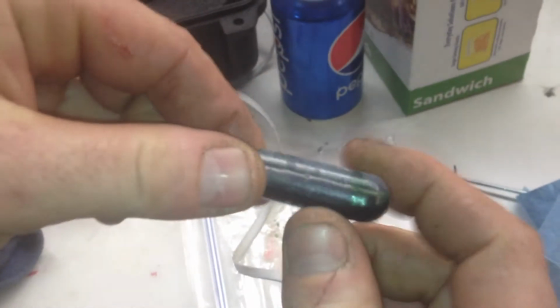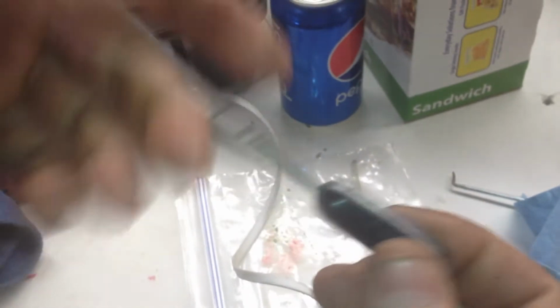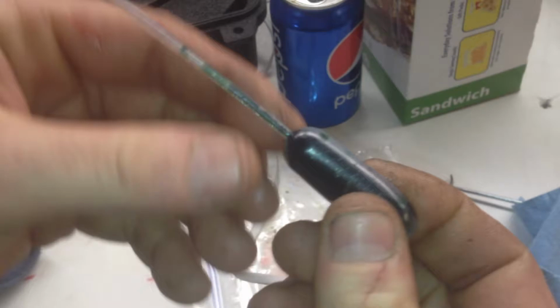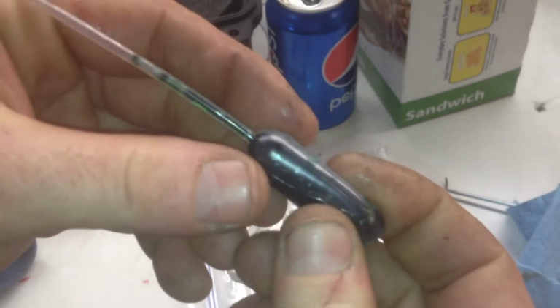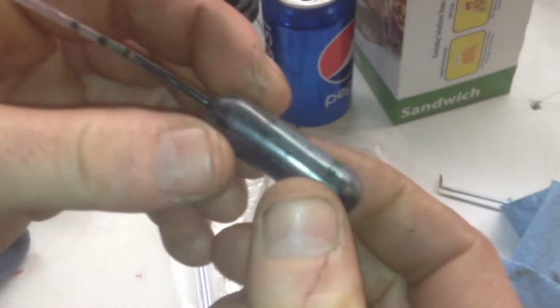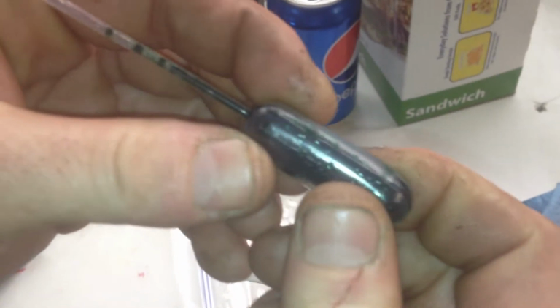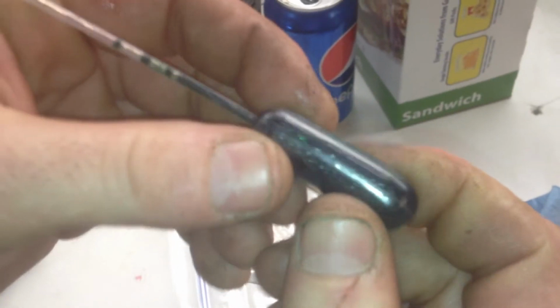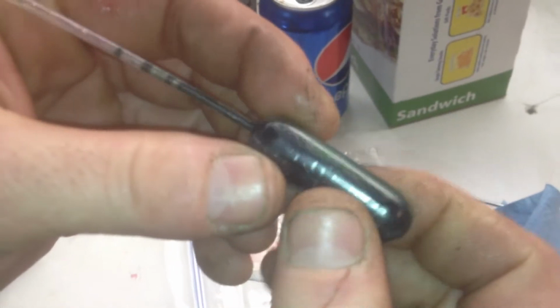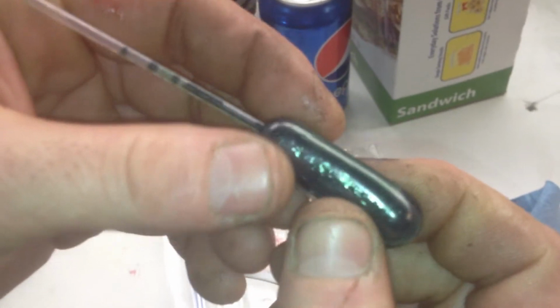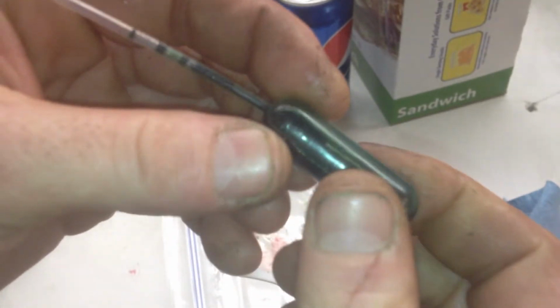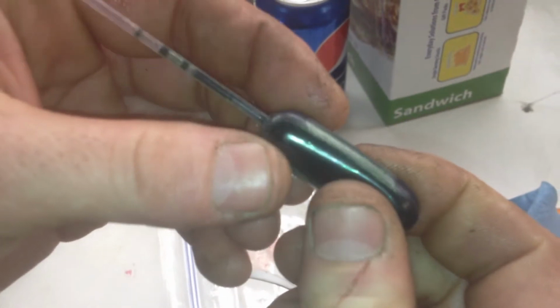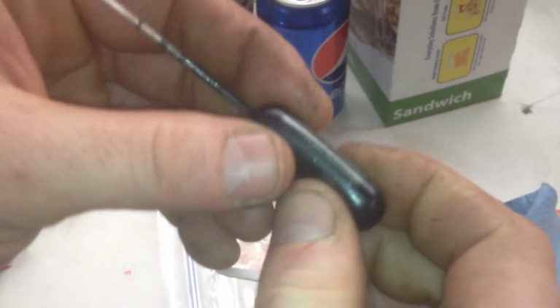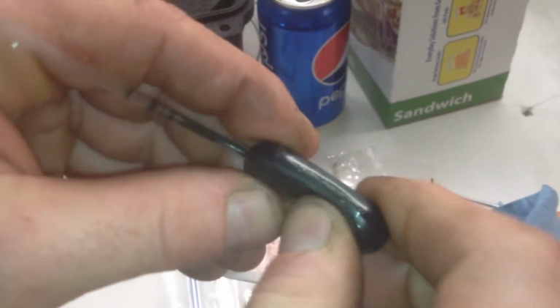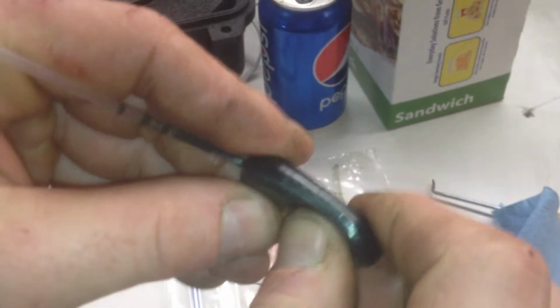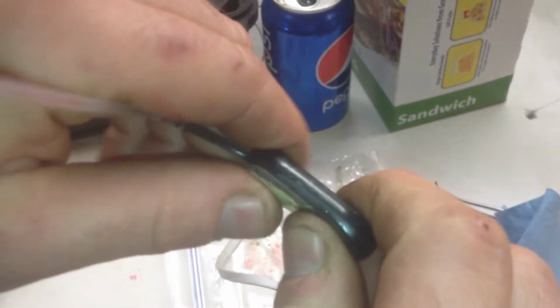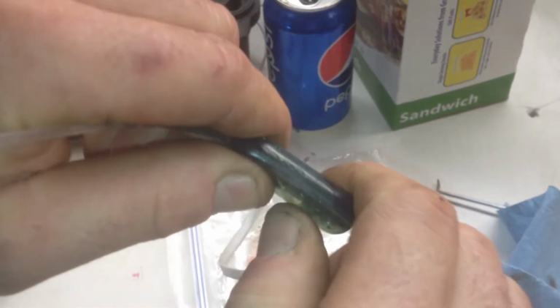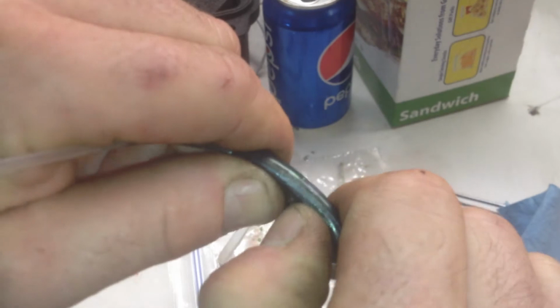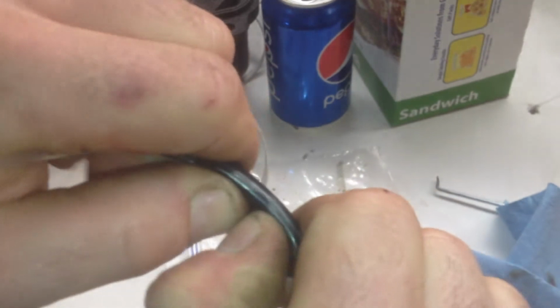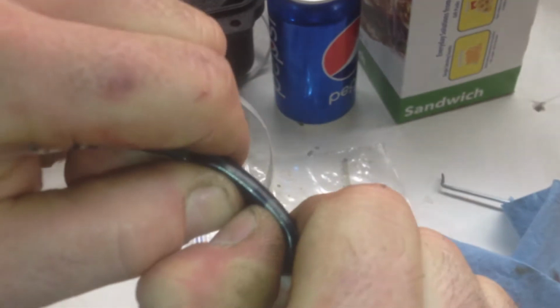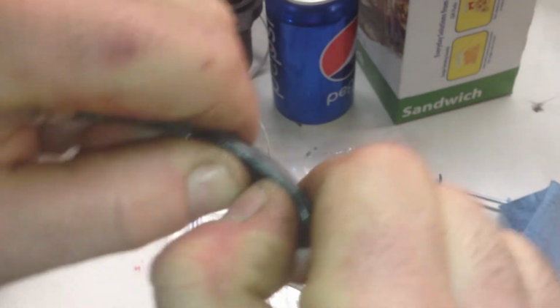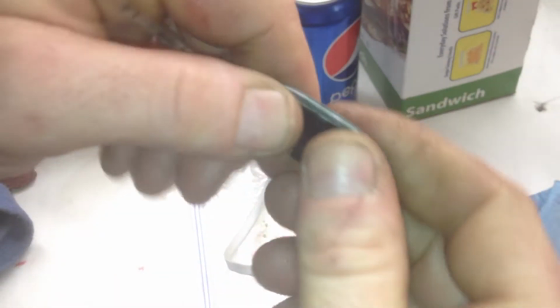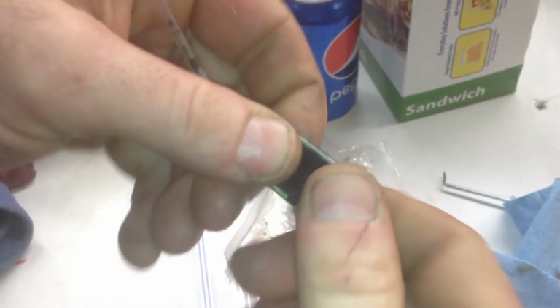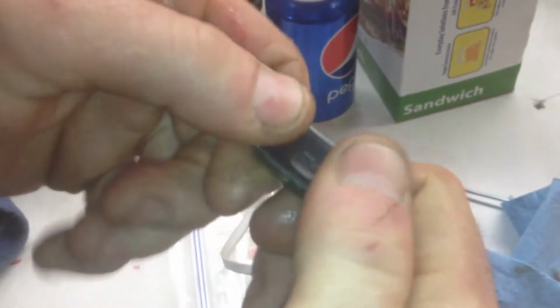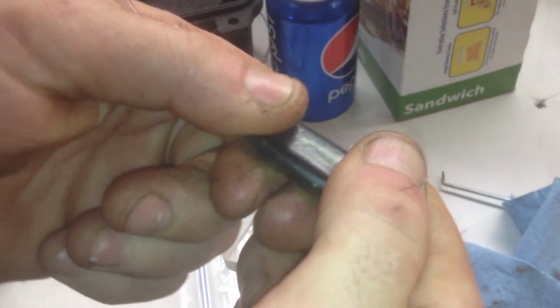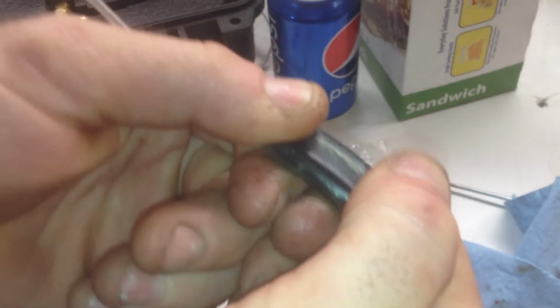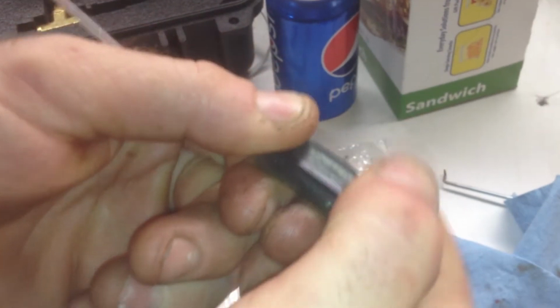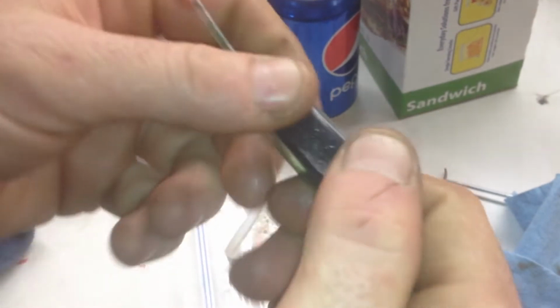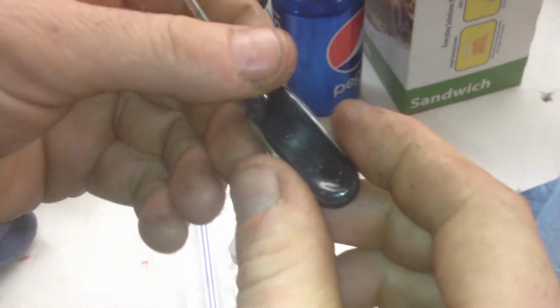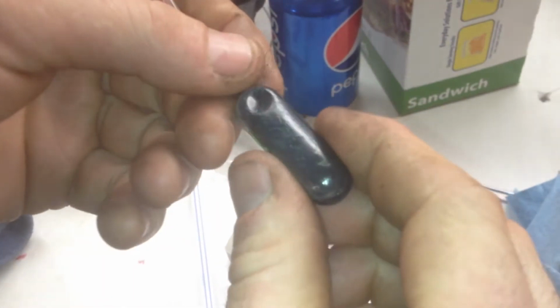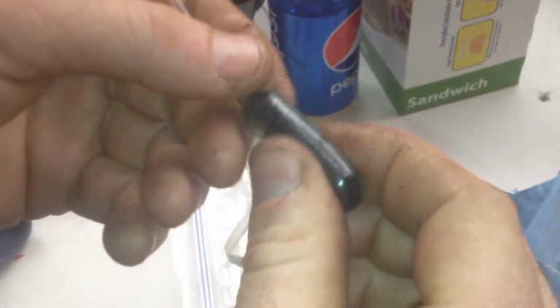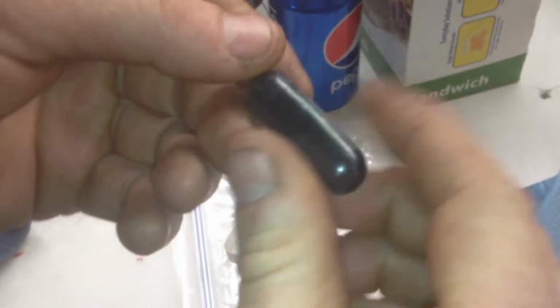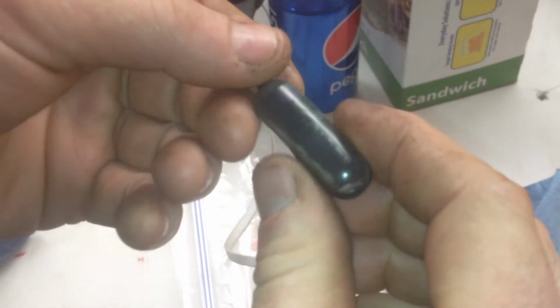I let this harden up. This is extra from the second injection. I cut it open. I can bend it a little bit — I know it's hard to see on the video, but it does get hard.